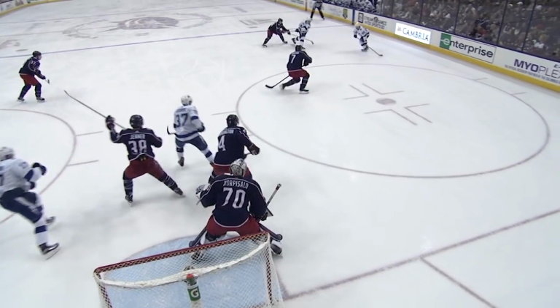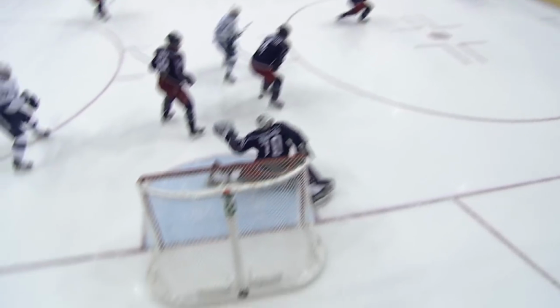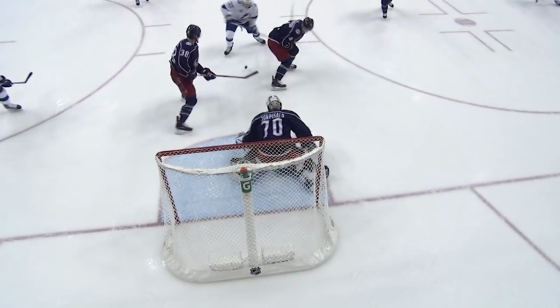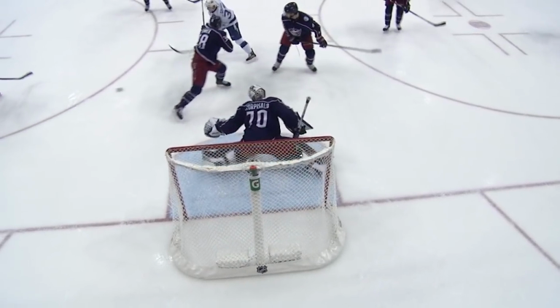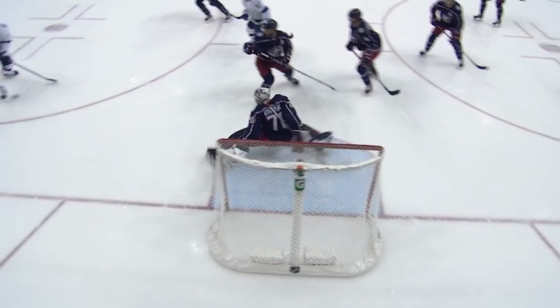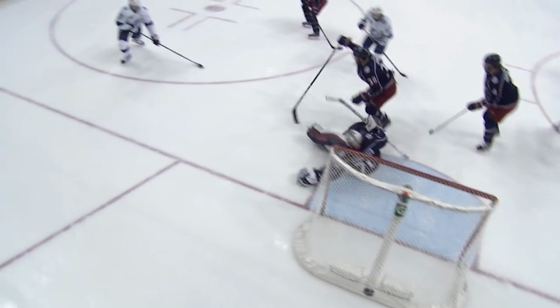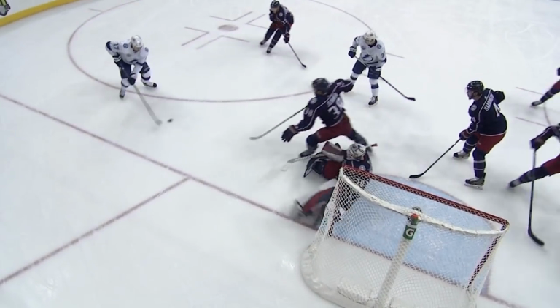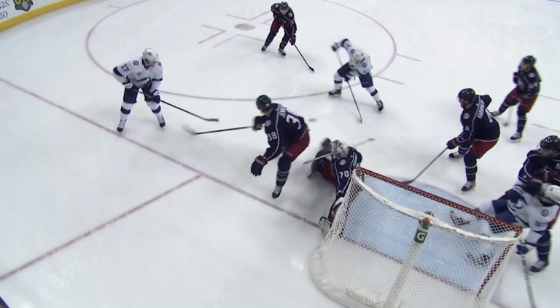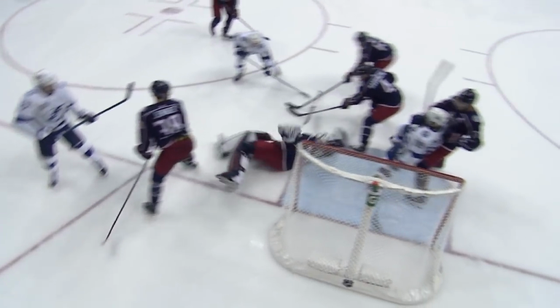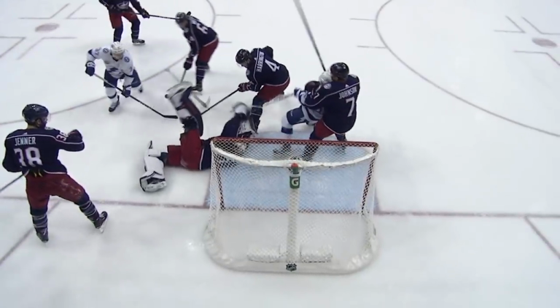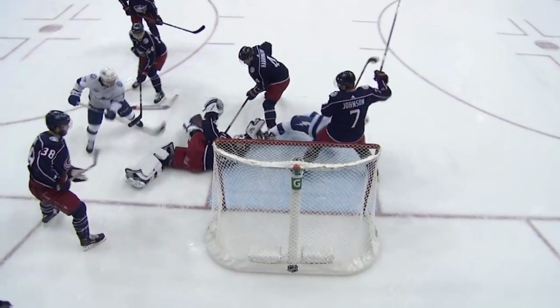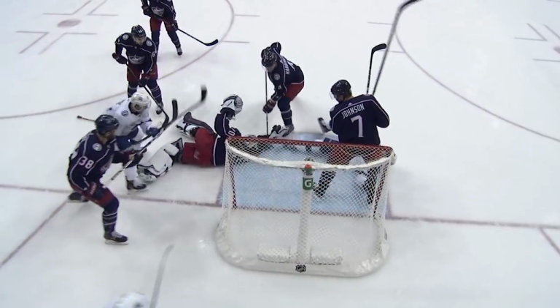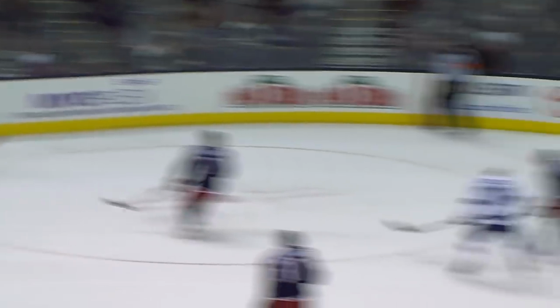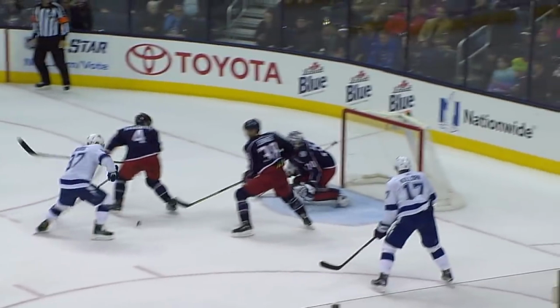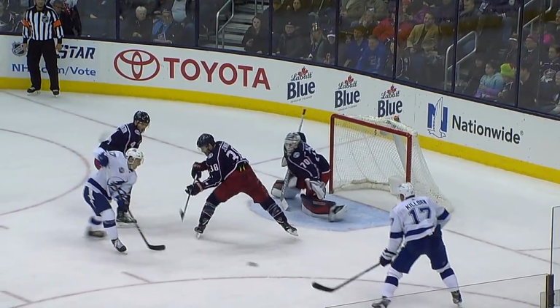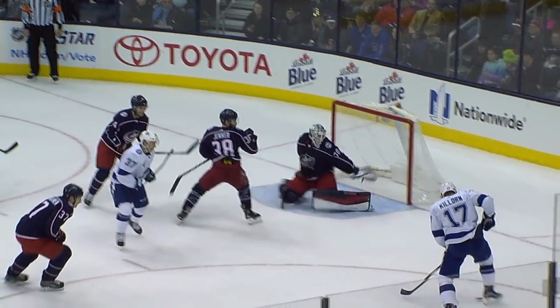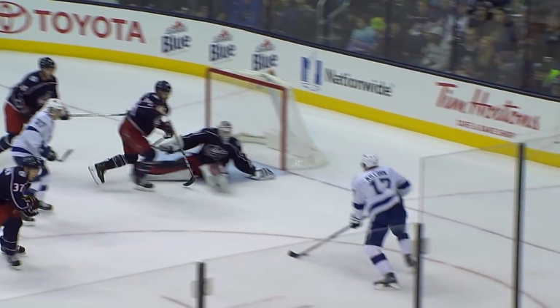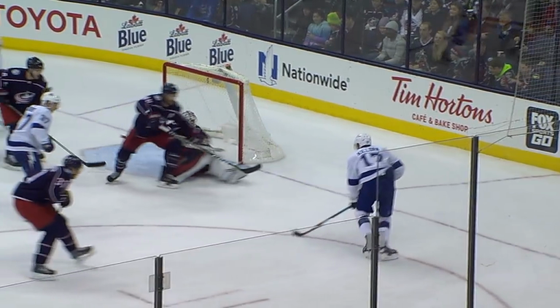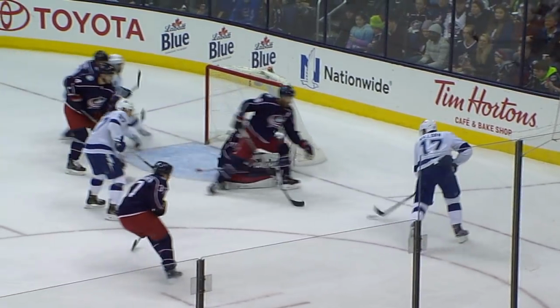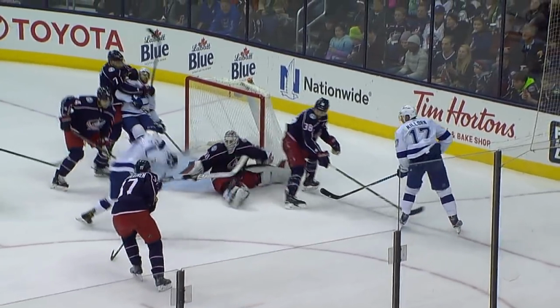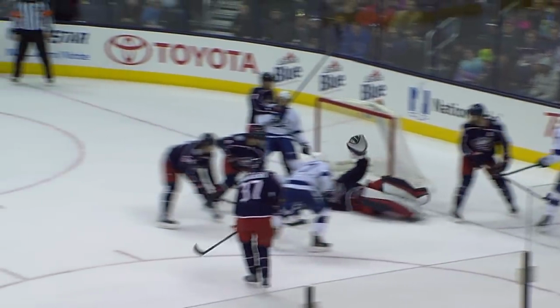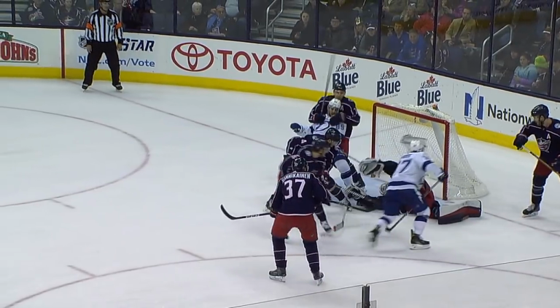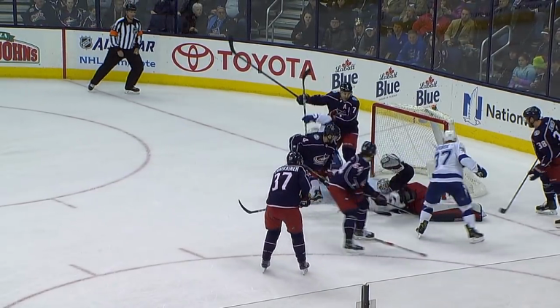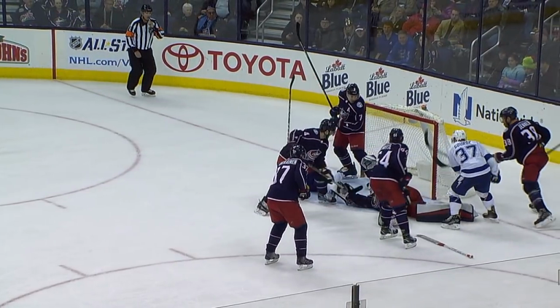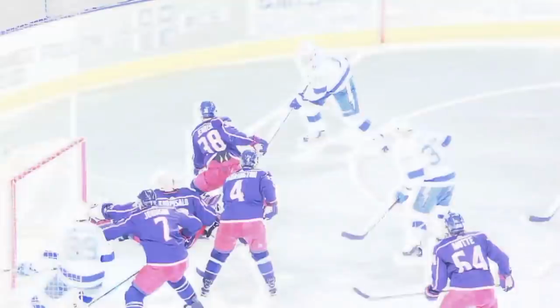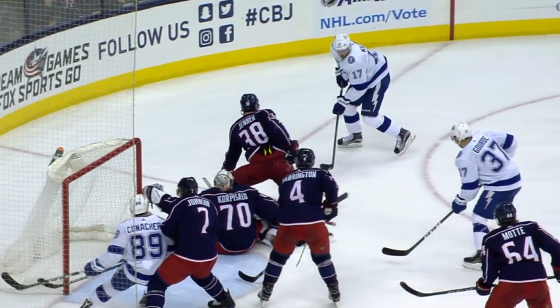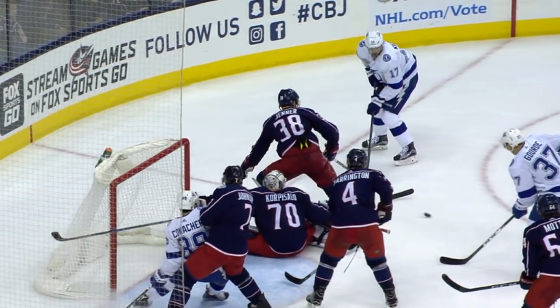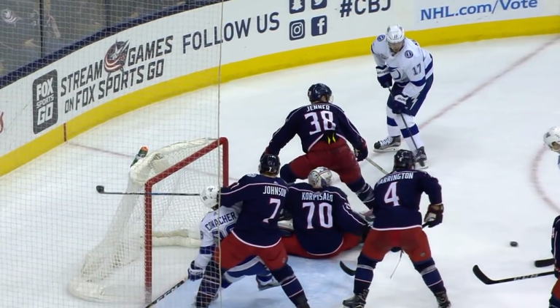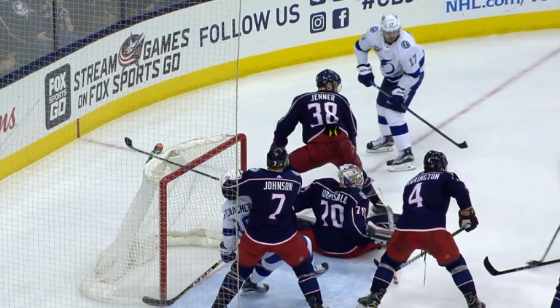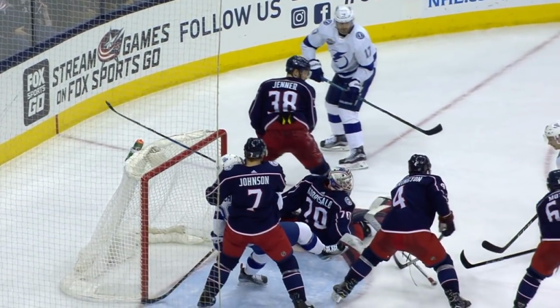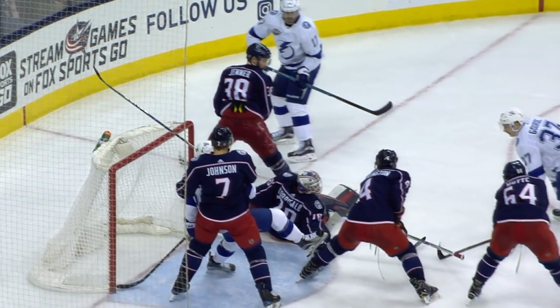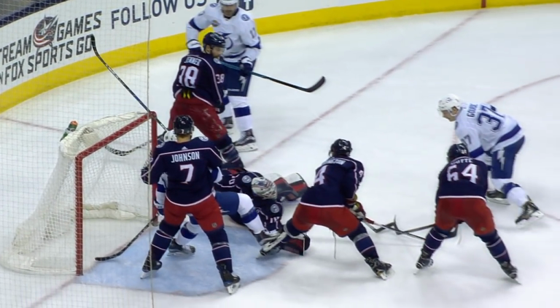Fires a shot! Blocked in front! Right to Killorn! Down is Corpozallo! And somehow, someway, Corpozallo able to cover up that puck! I don't know how that puck stayed out! Corpozallo's got no stick!